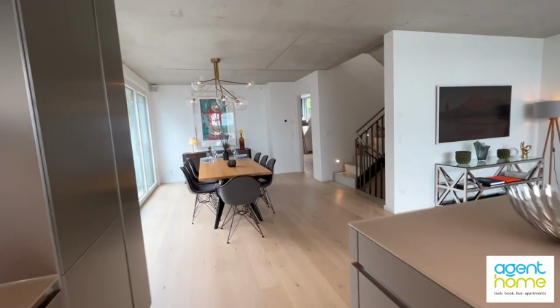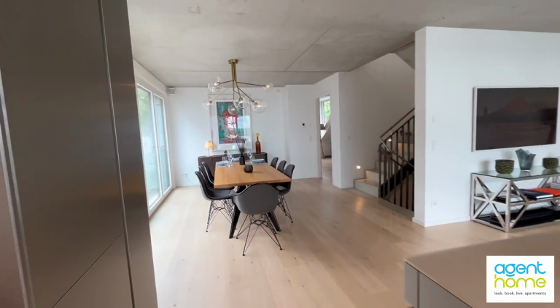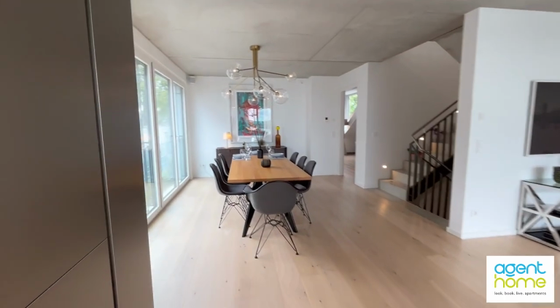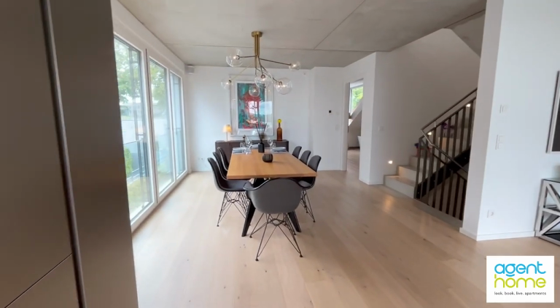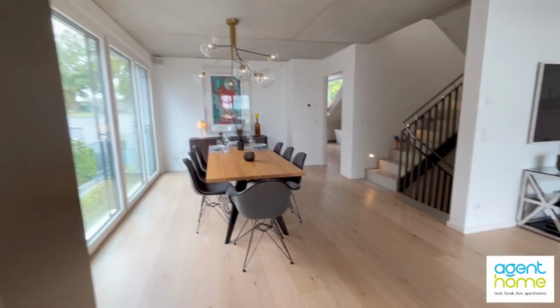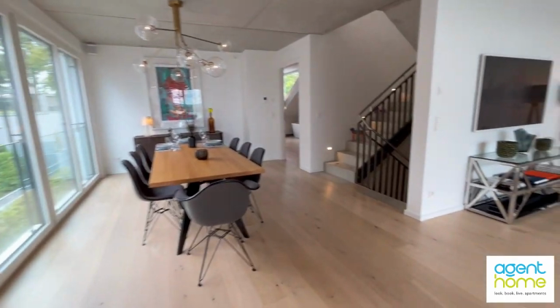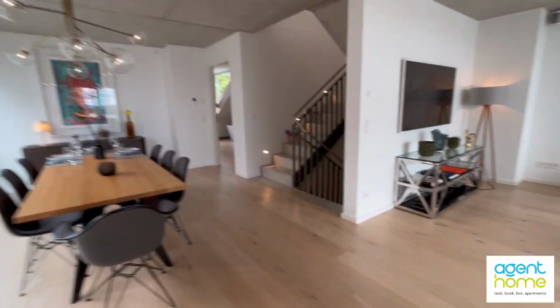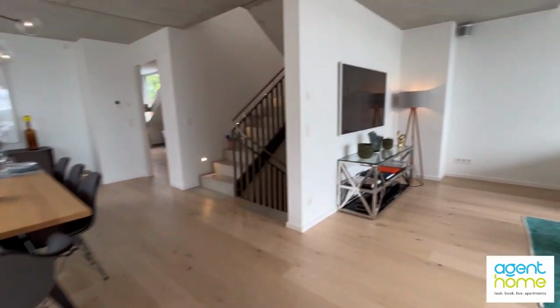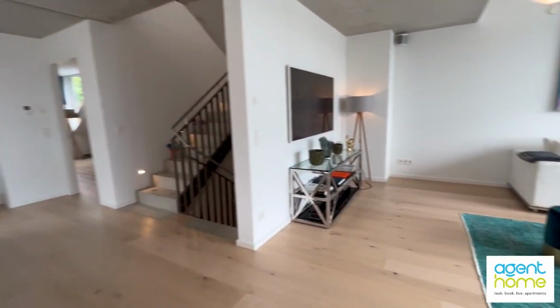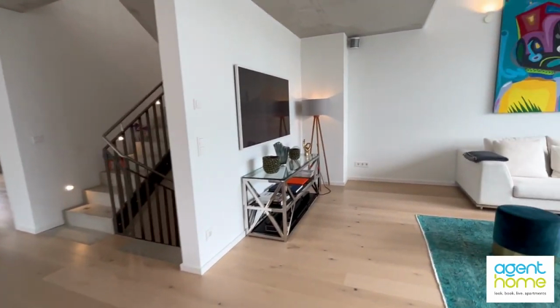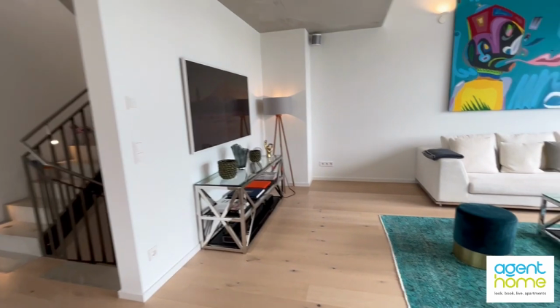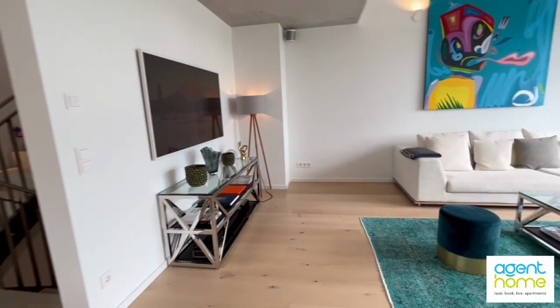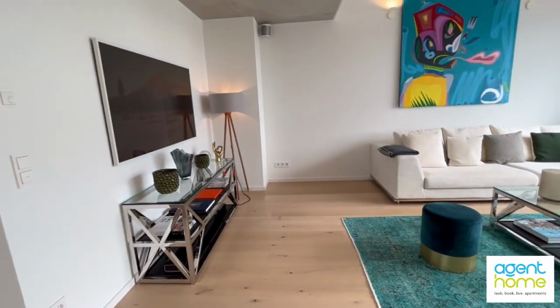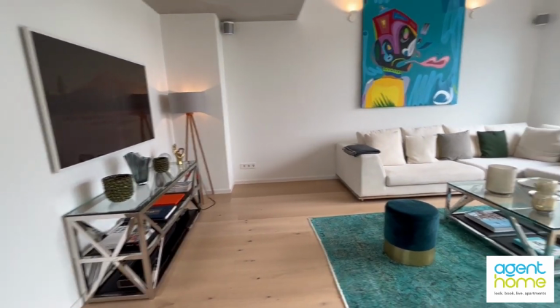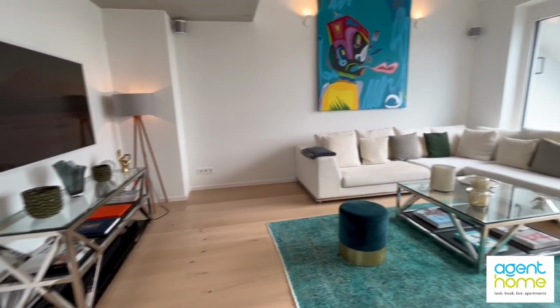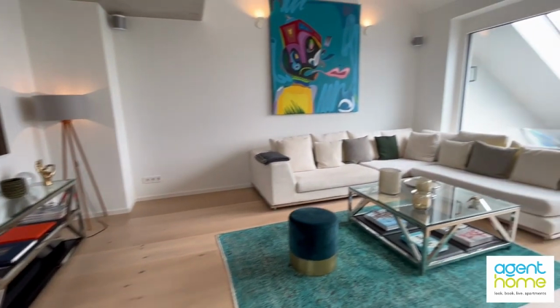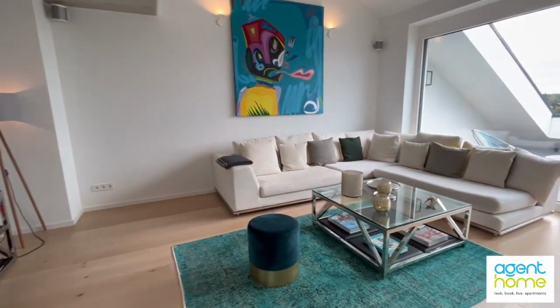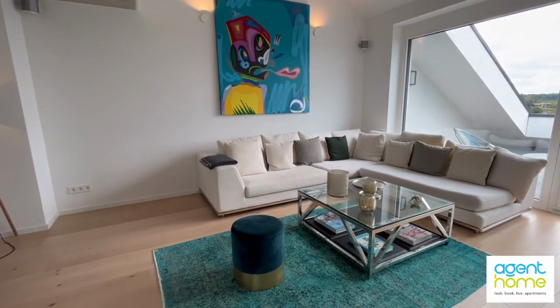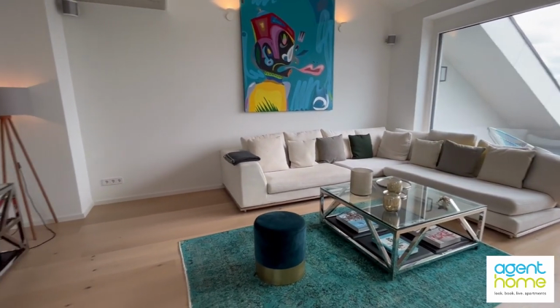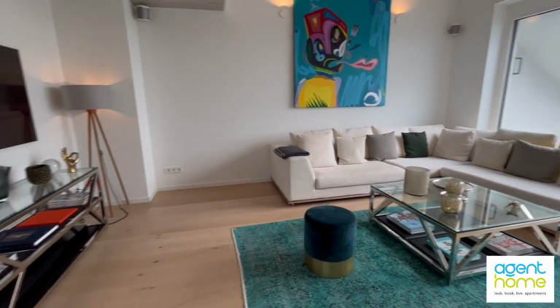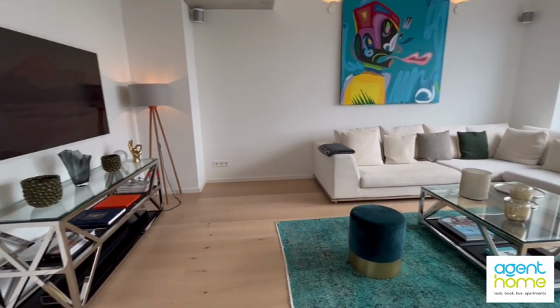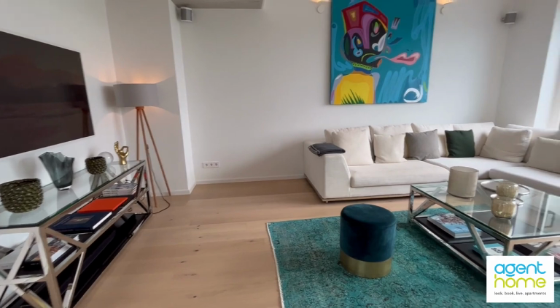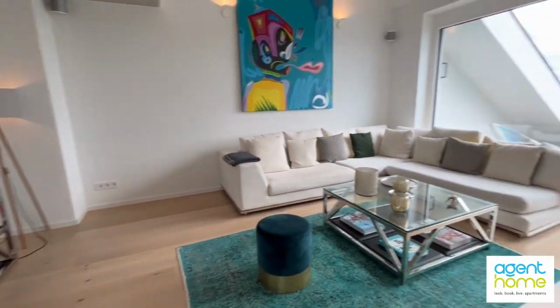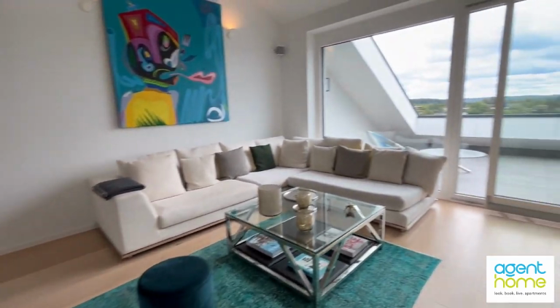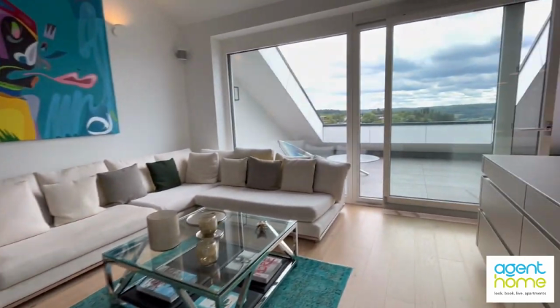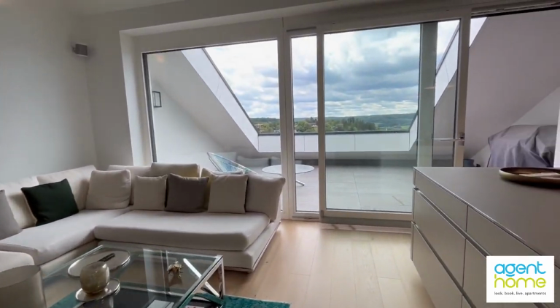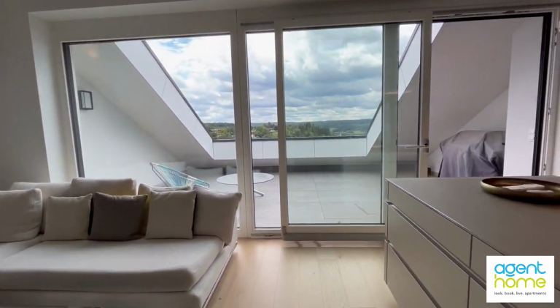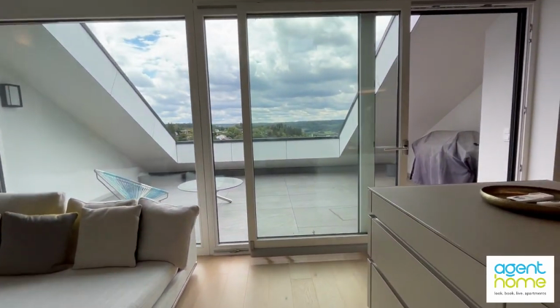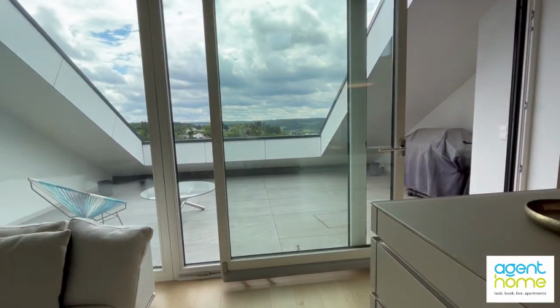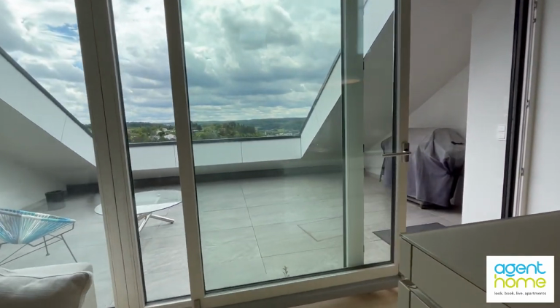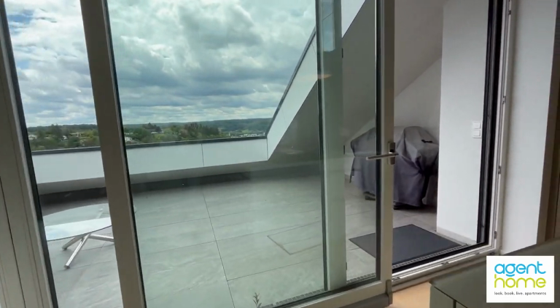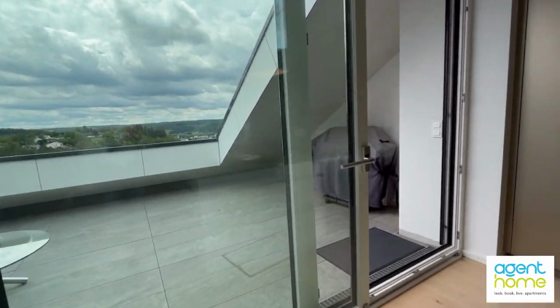This is the dining table, and here is the spacious living room with the big sofa. Now let me show you a little bit of the neighborhood — here is the balcony.